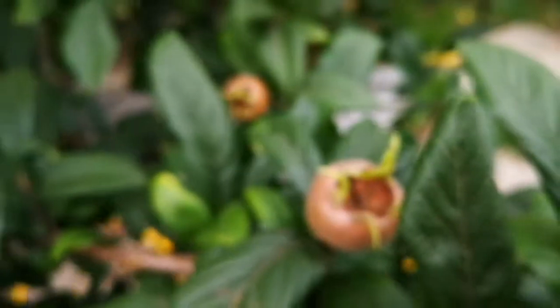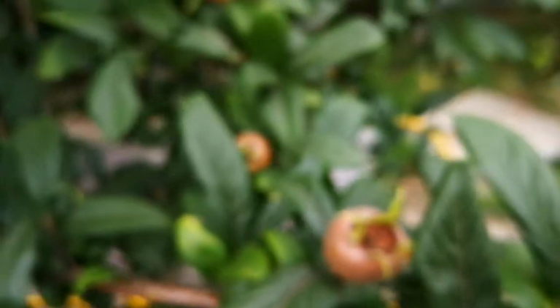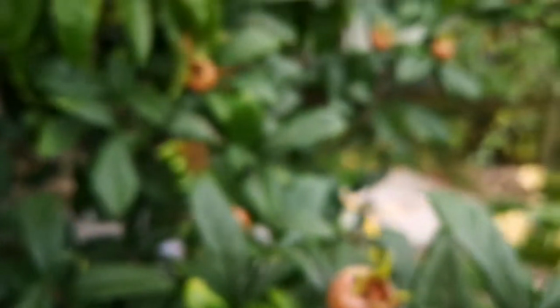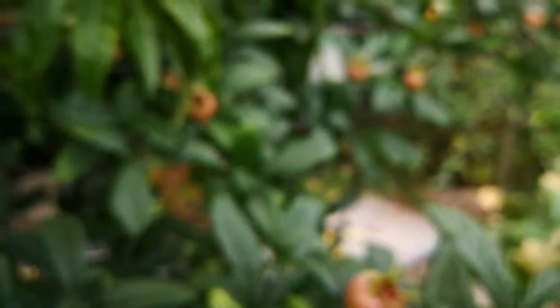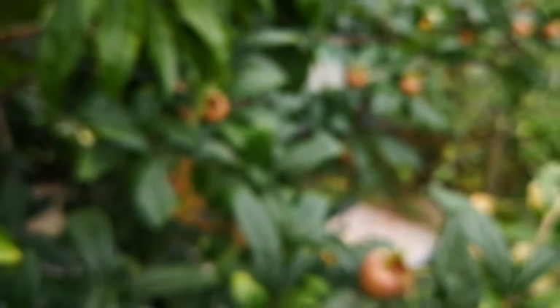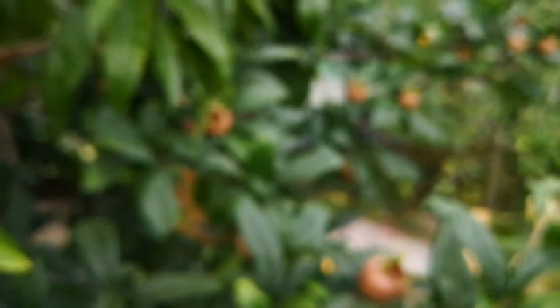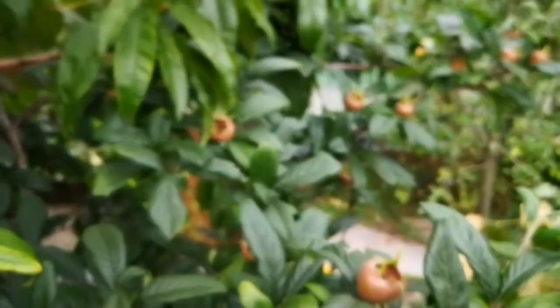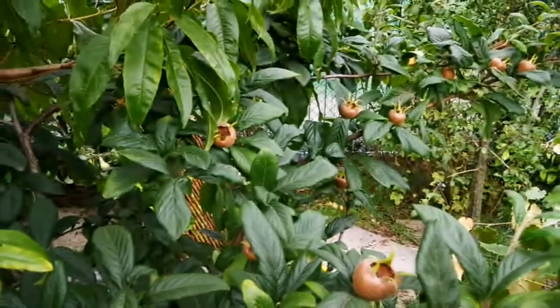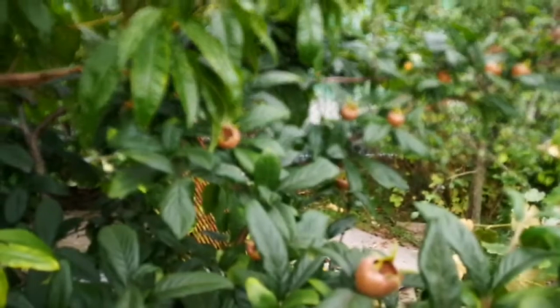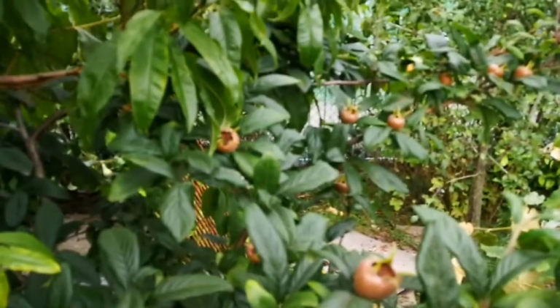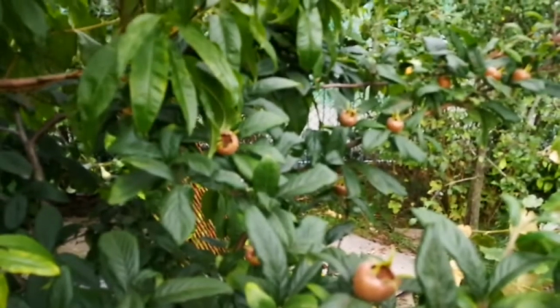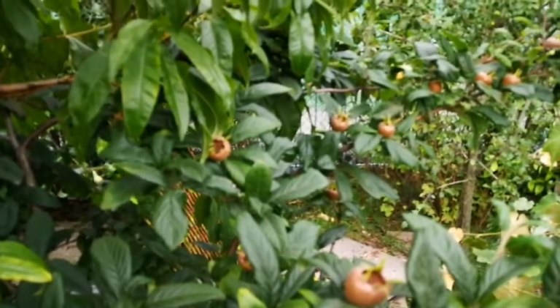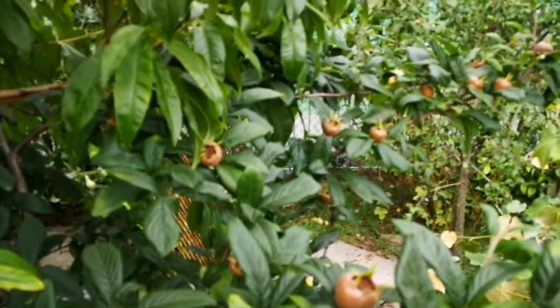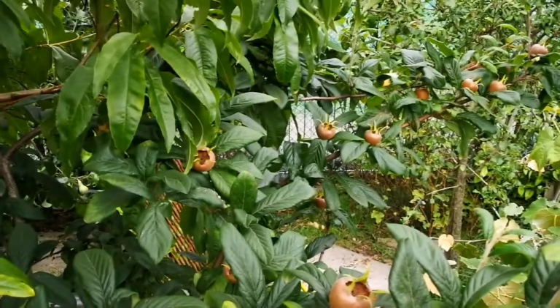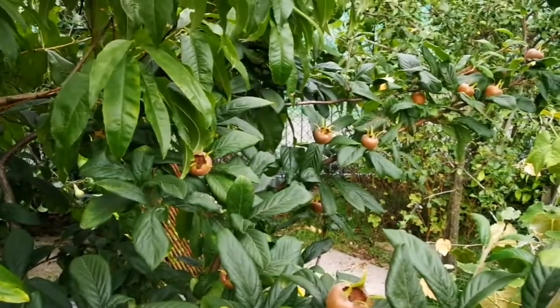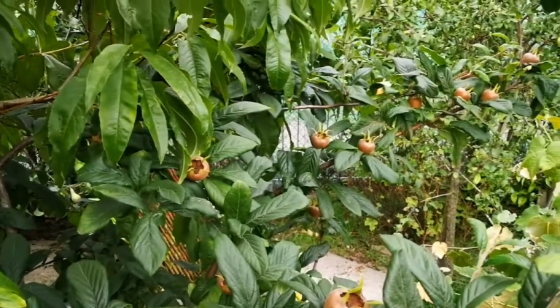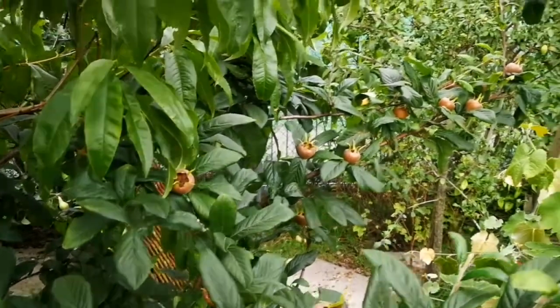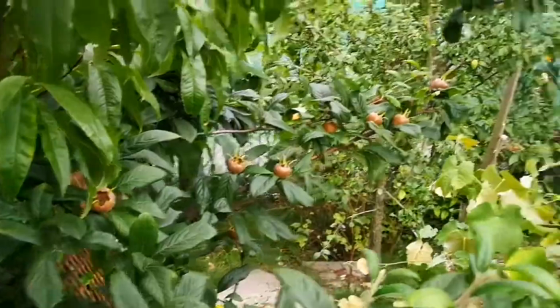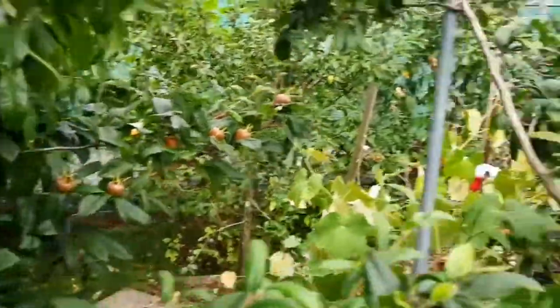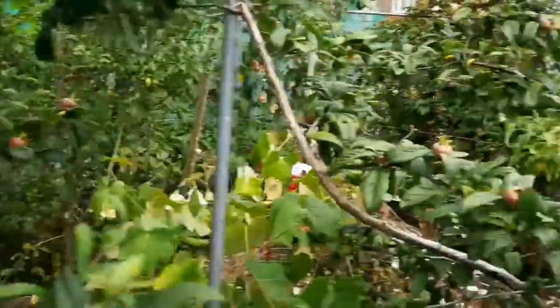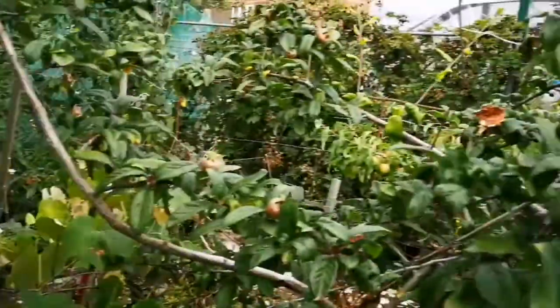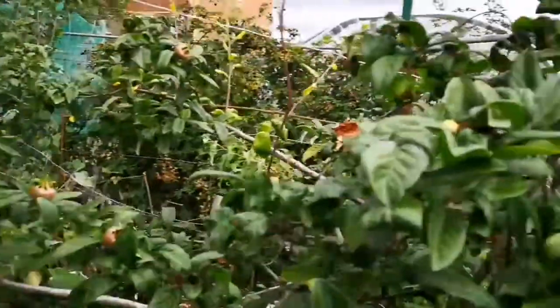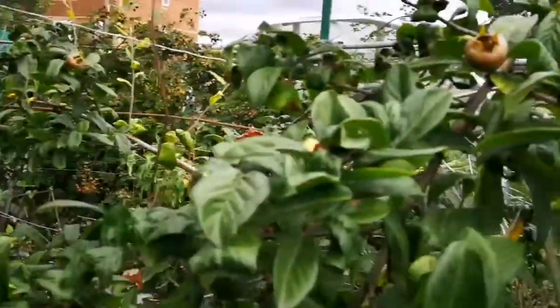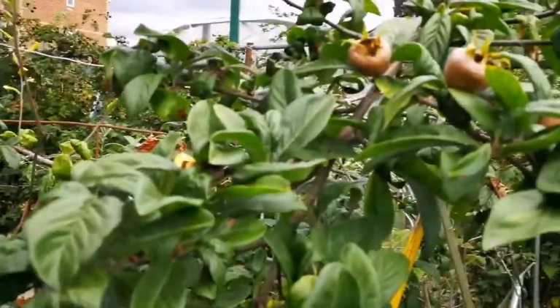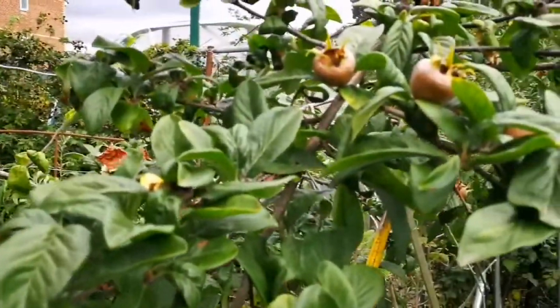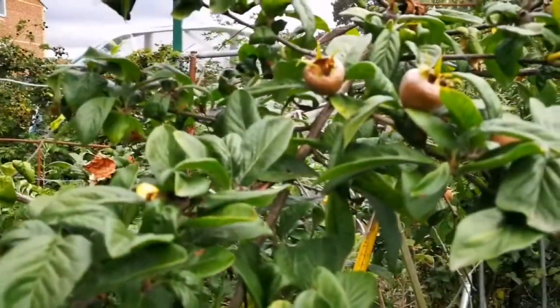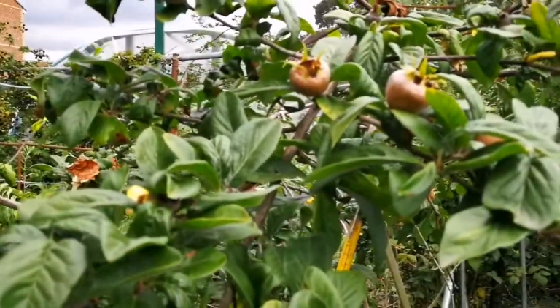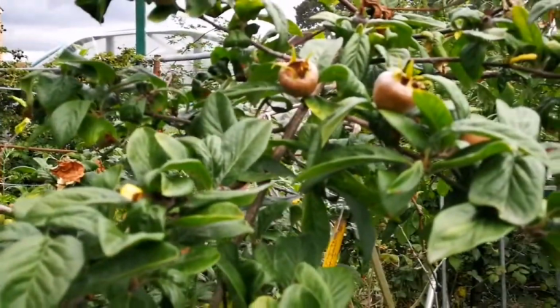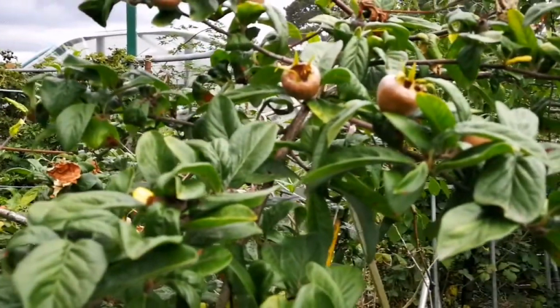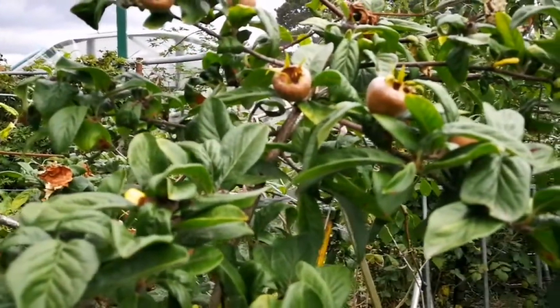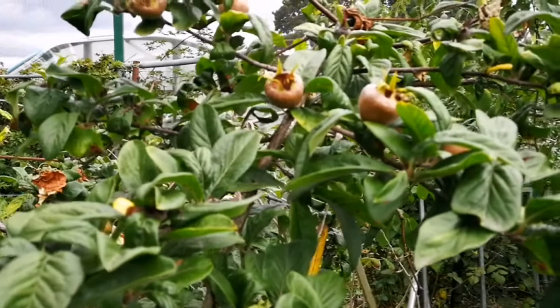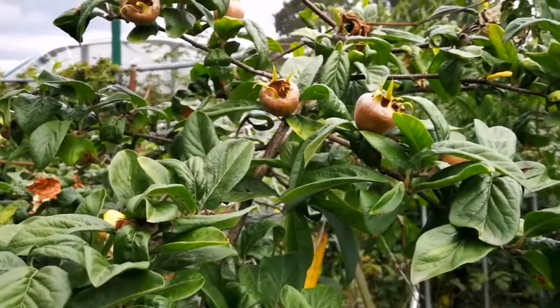Also, it ripens on the tree — that's another good point about it. I'm looking forward to having a good harvest of this one this year.